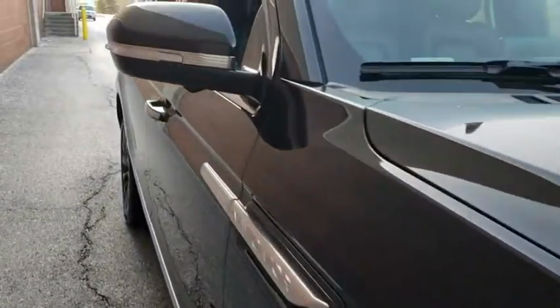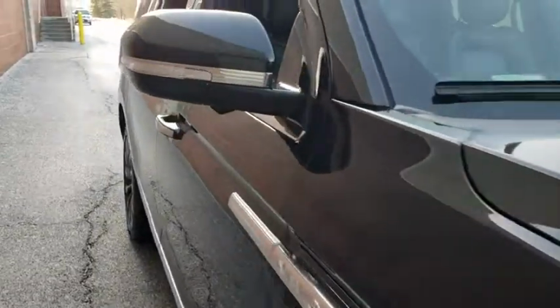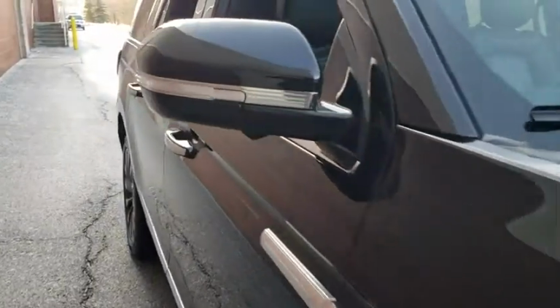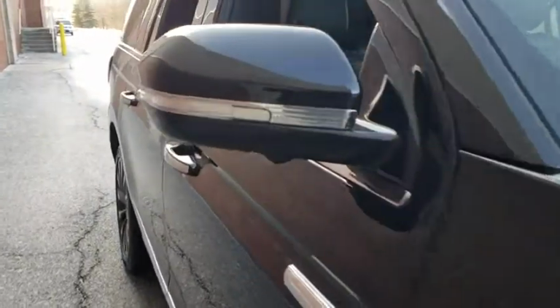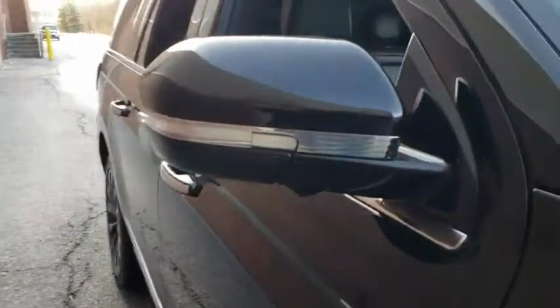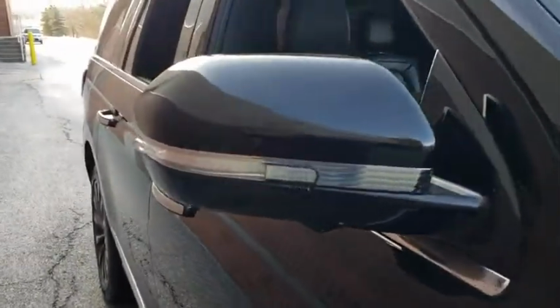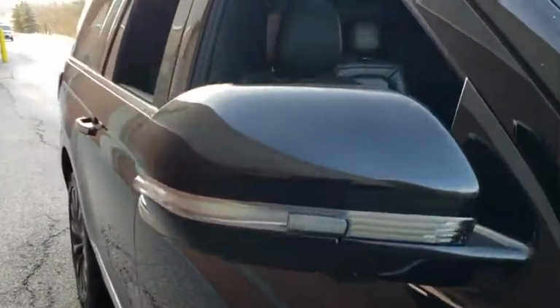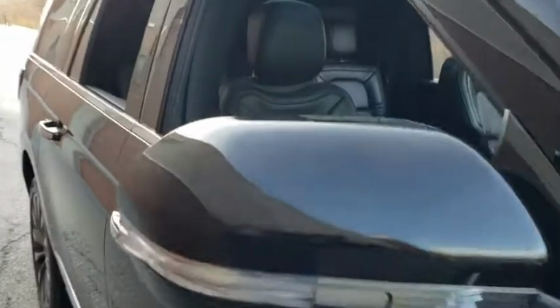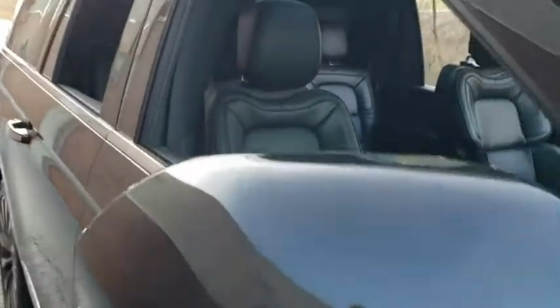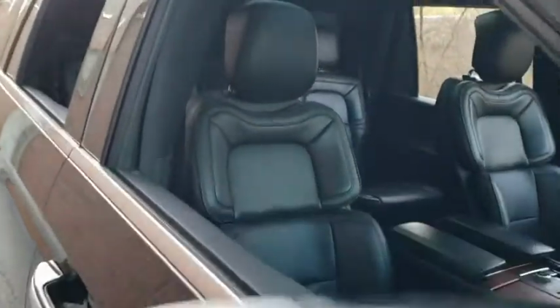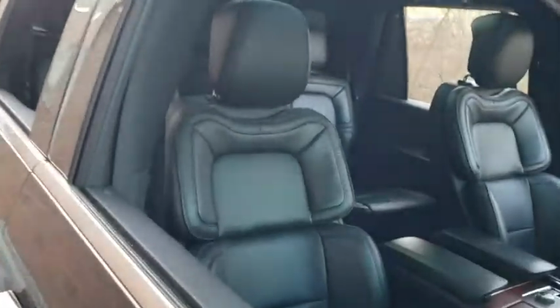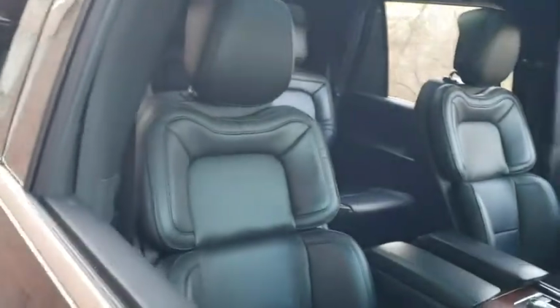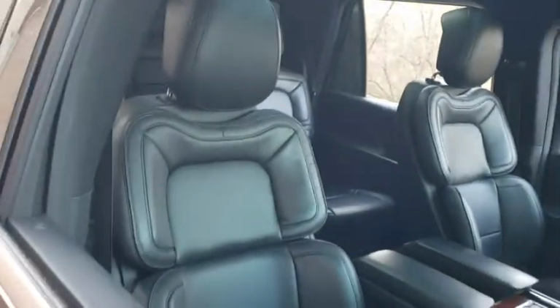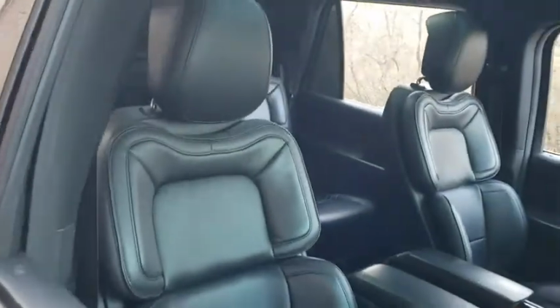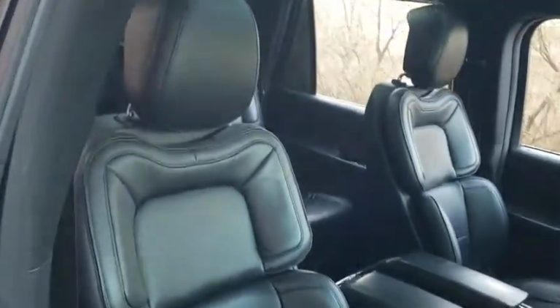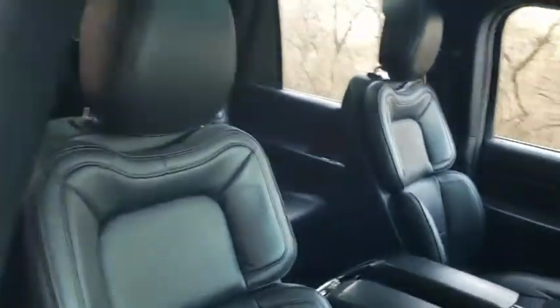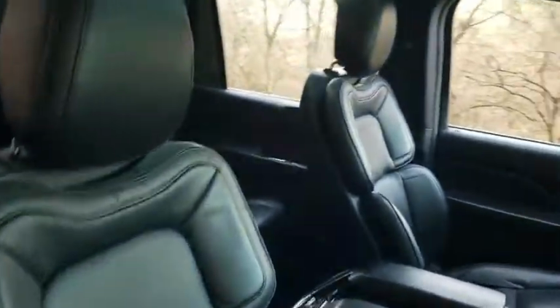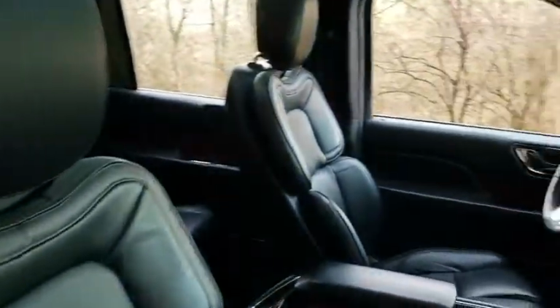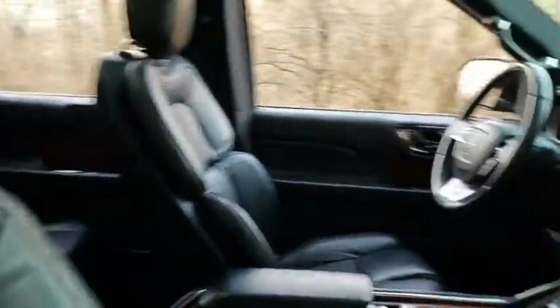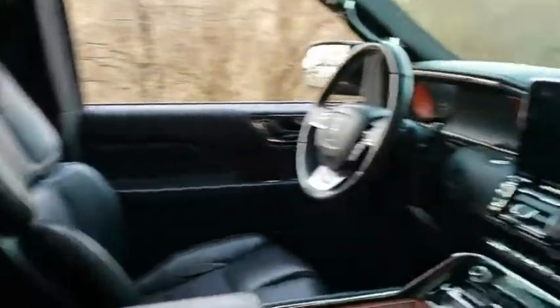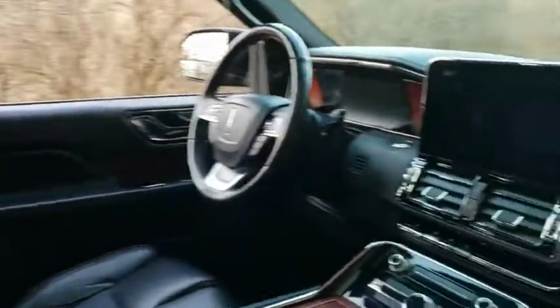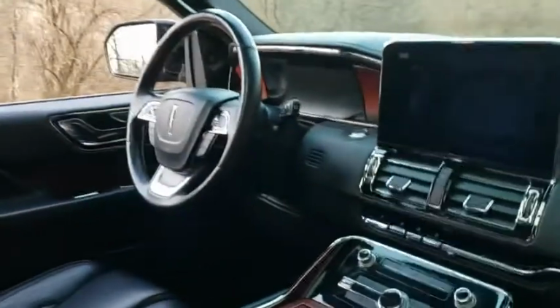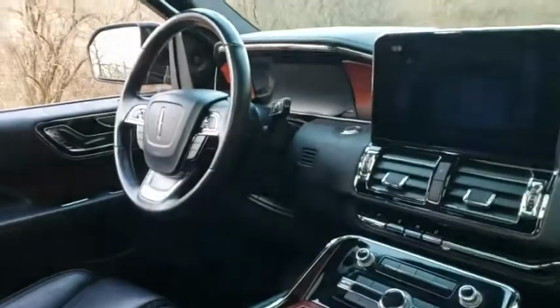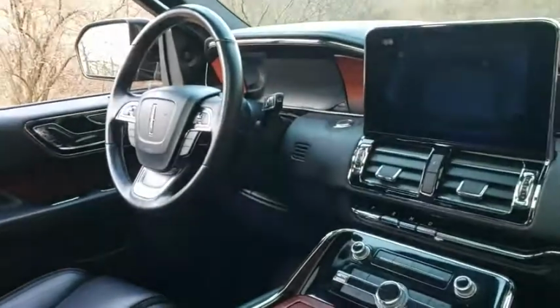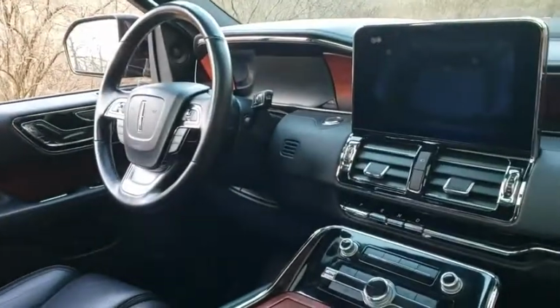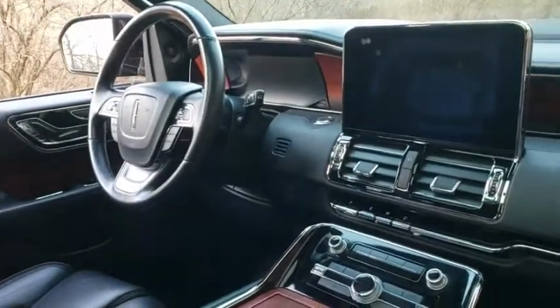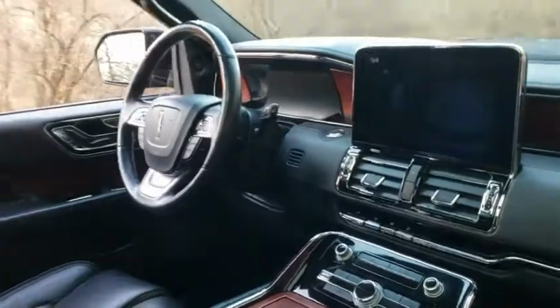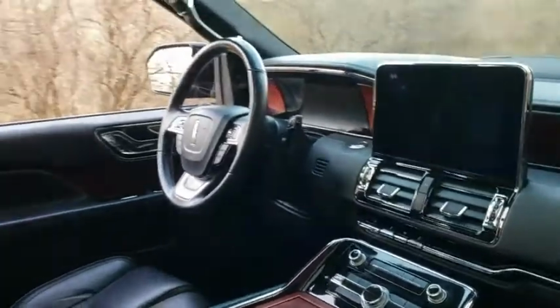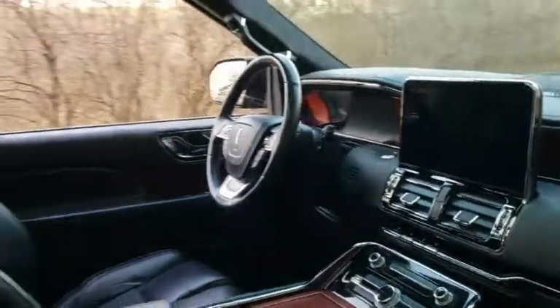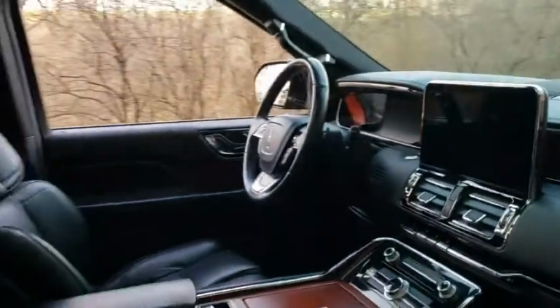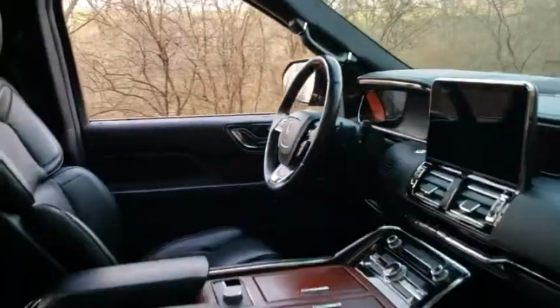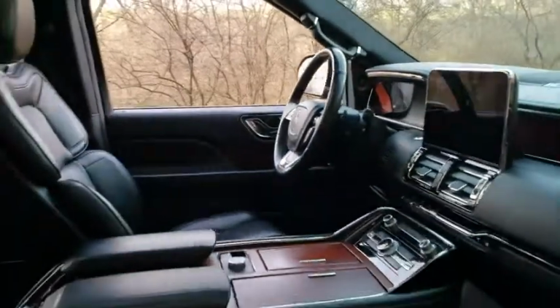This vehicle has less than 25,000 miles. Here are some of this vehicle's great options: traction control, power liftgate, navigation system.